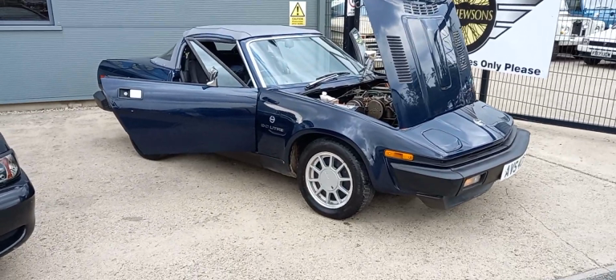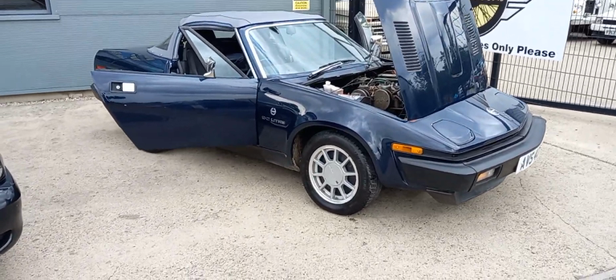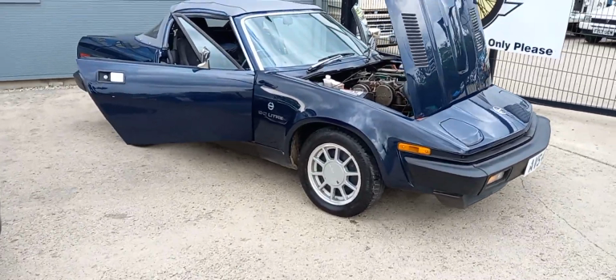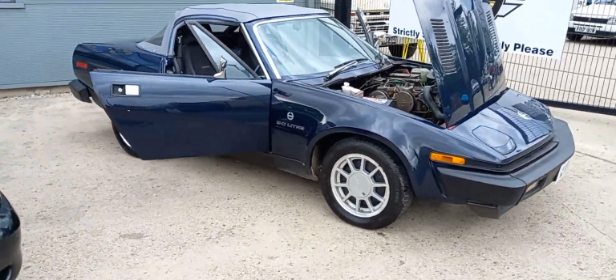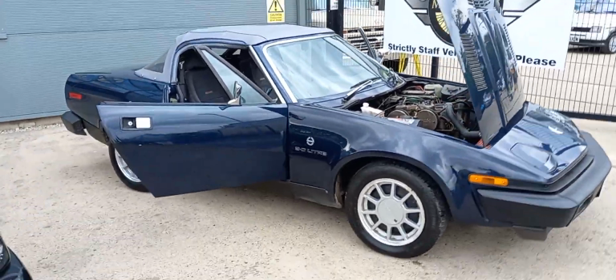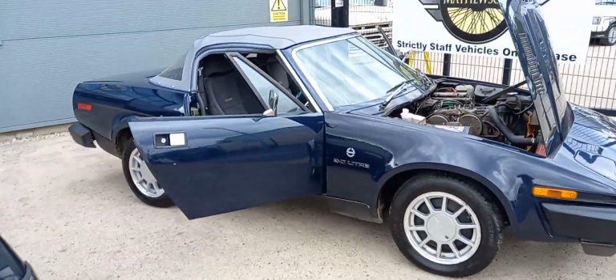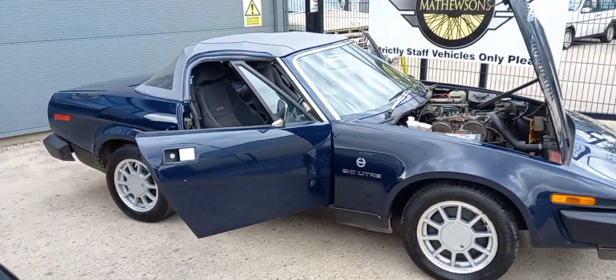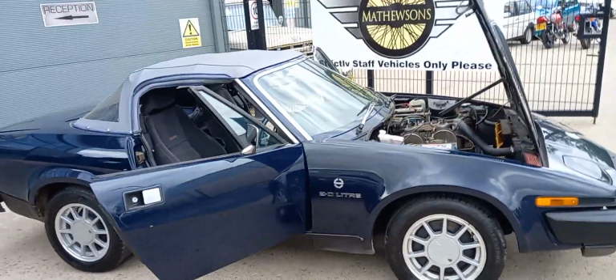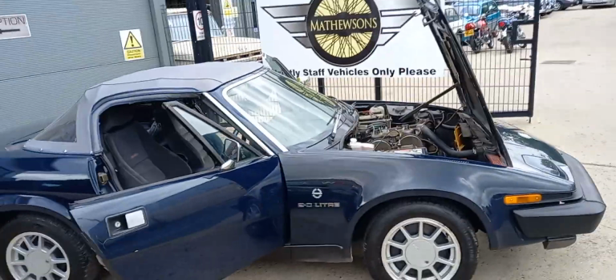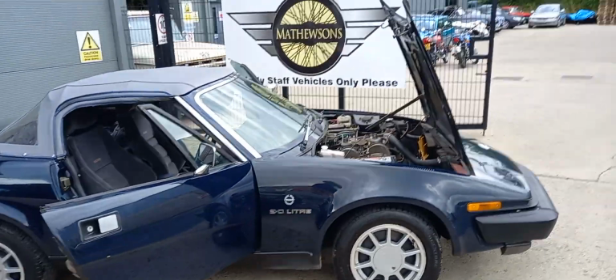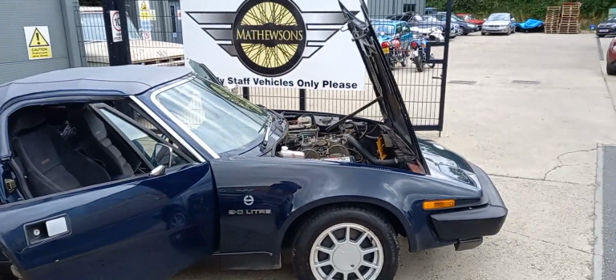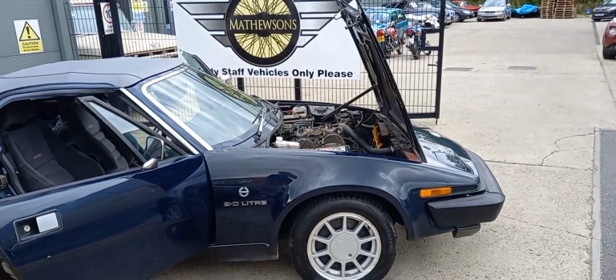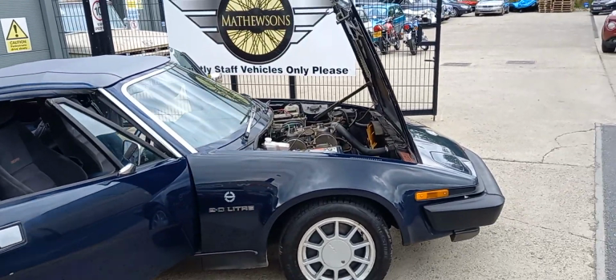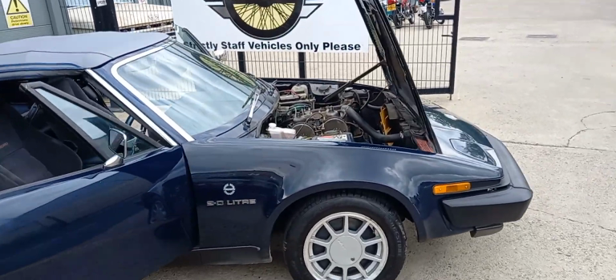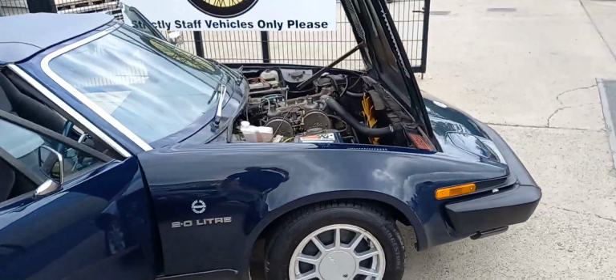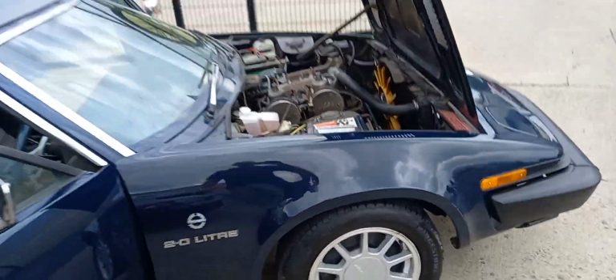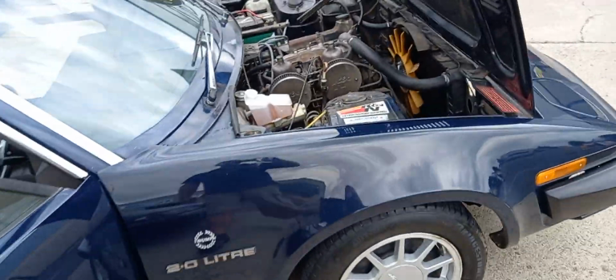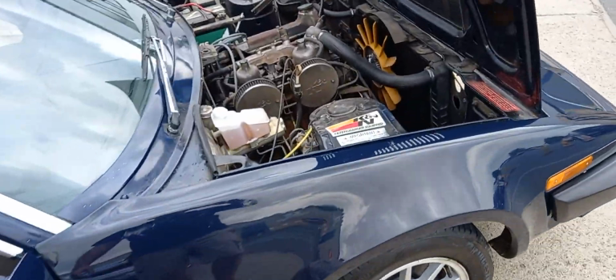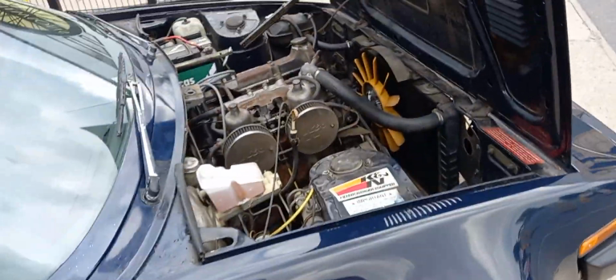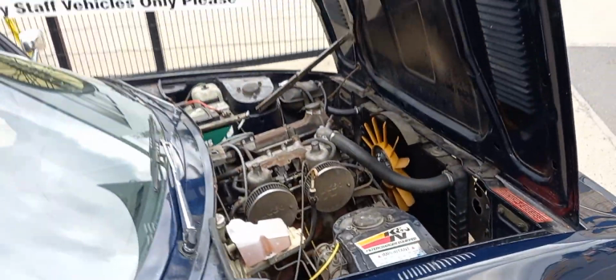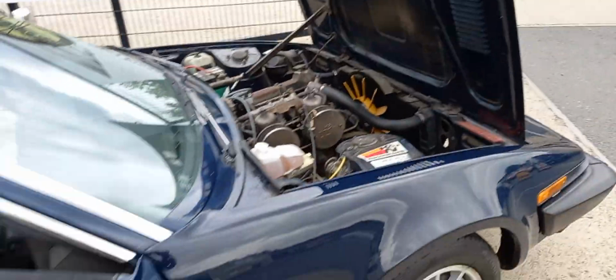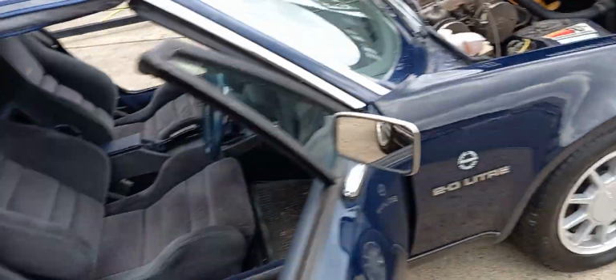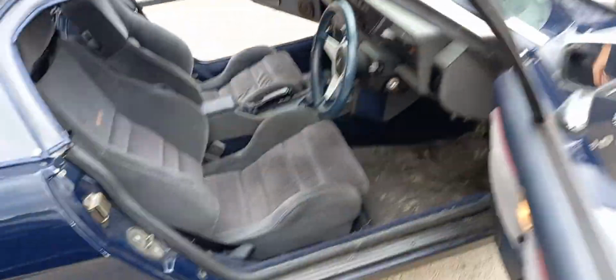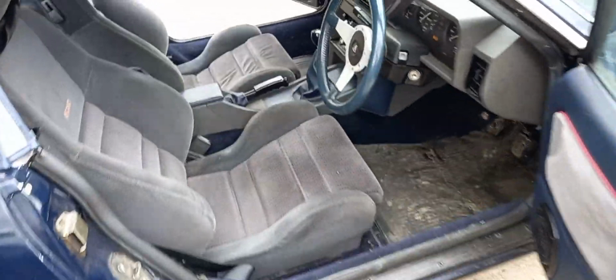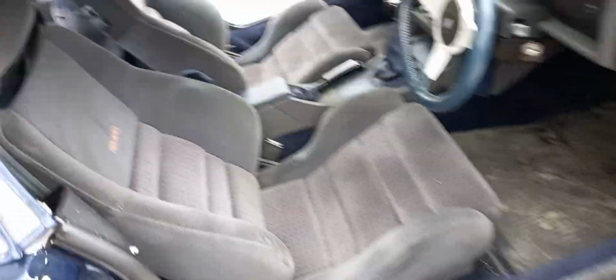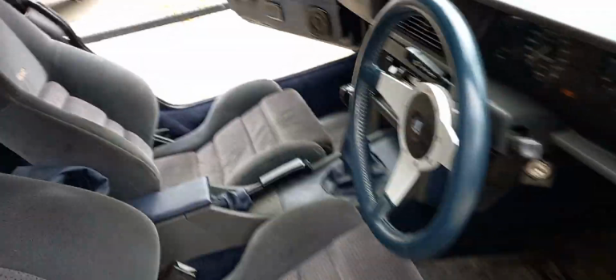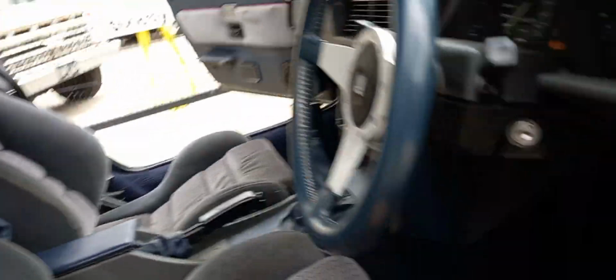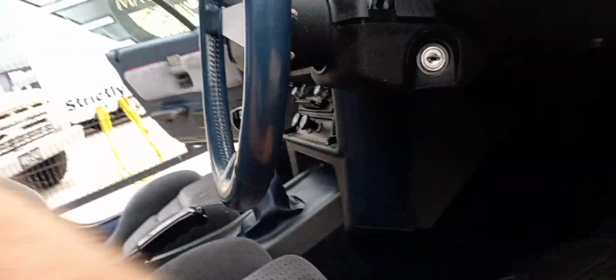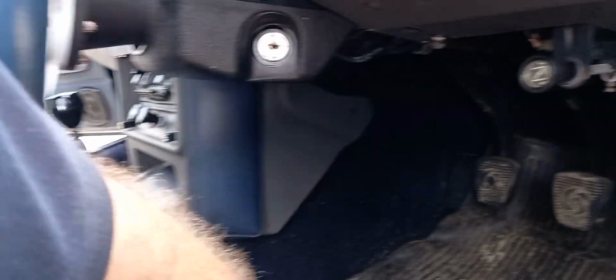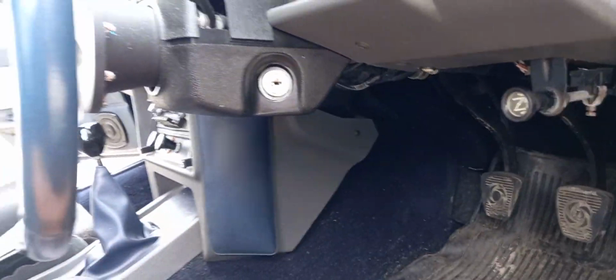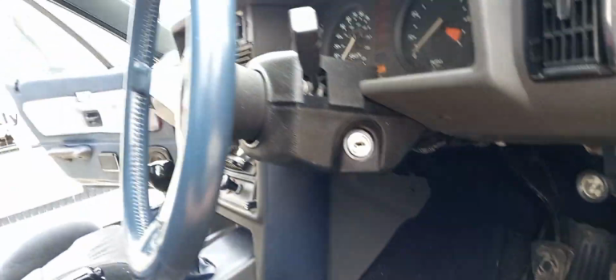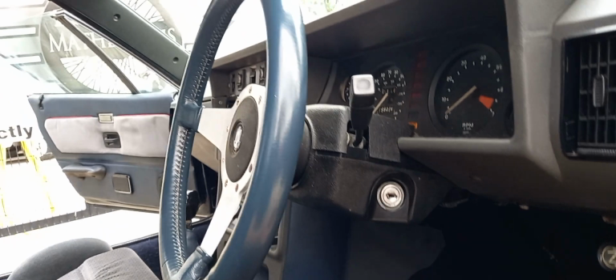Well, an alternative to an MGB ladies and gentlemen — the TR7, which does make a bit of a pleasant change. Two litre one, I think. I've got some keys here, in which case we'll have it fired up.